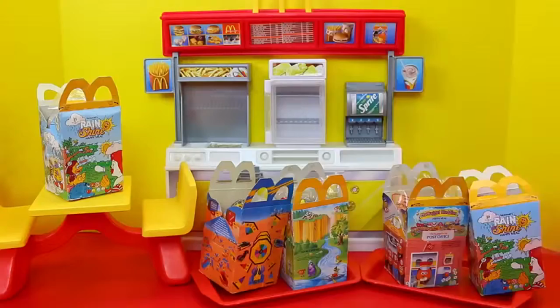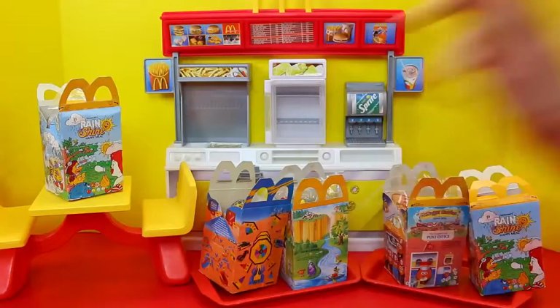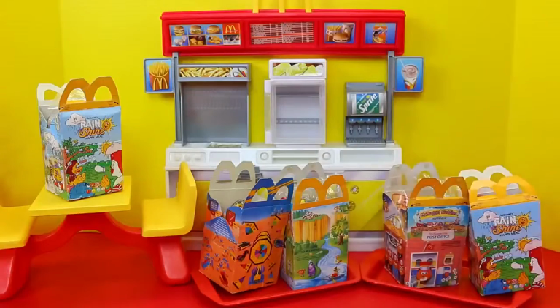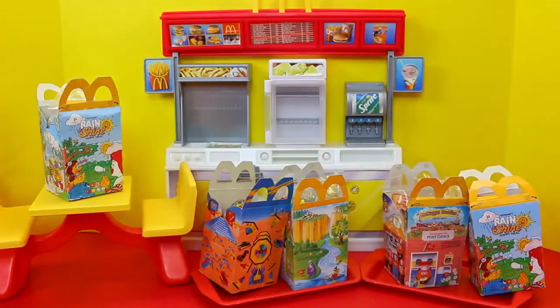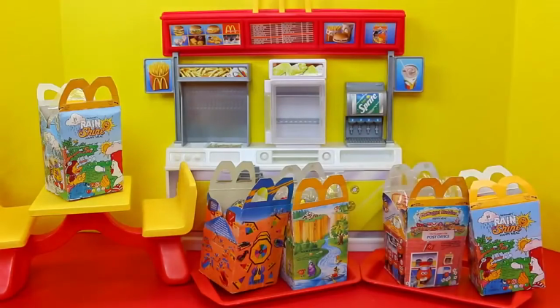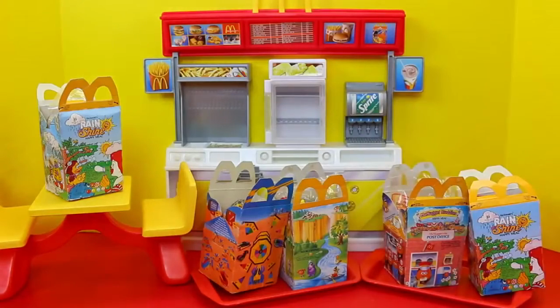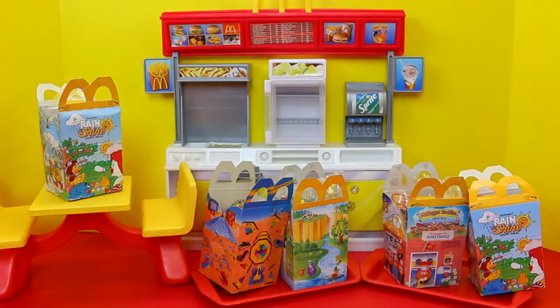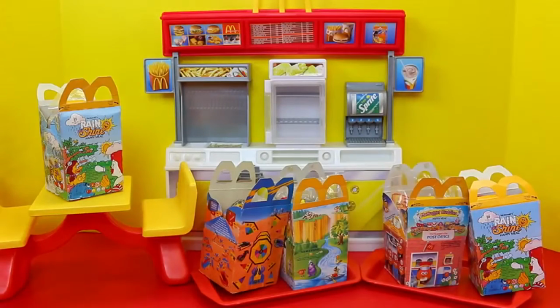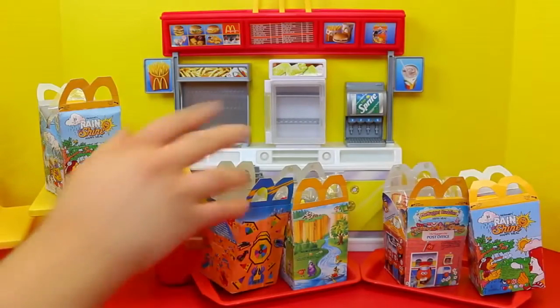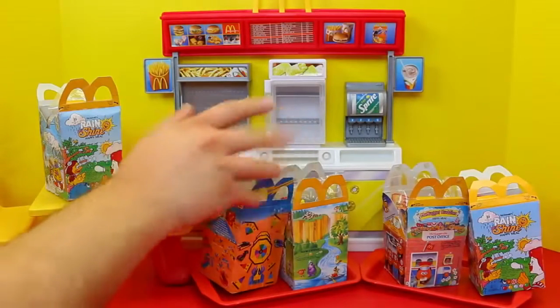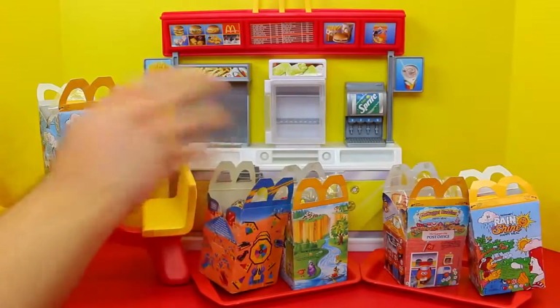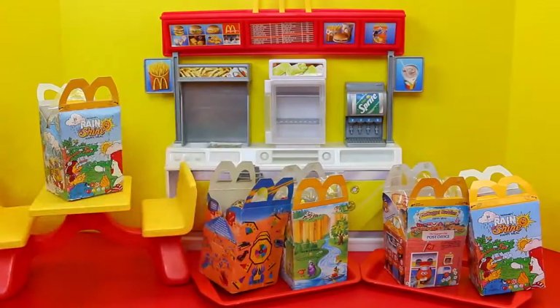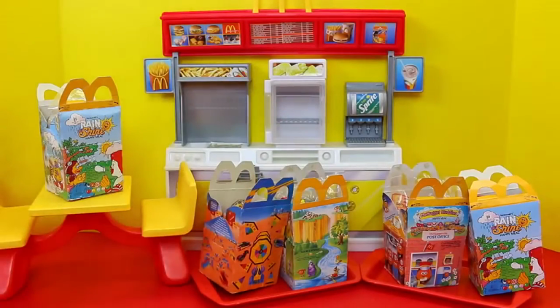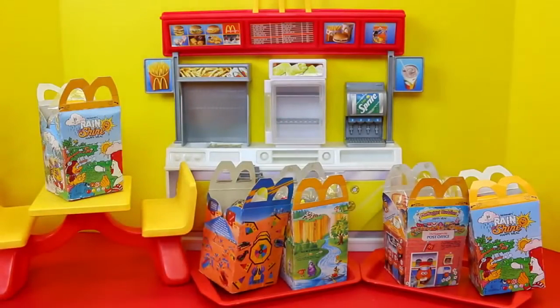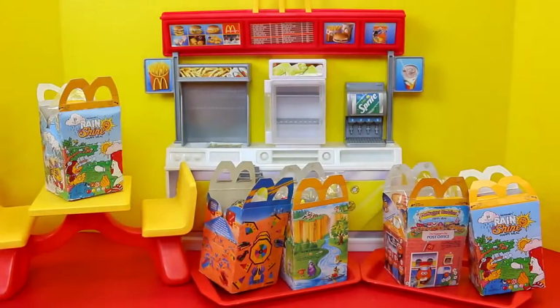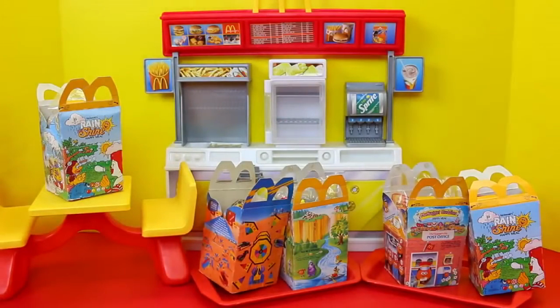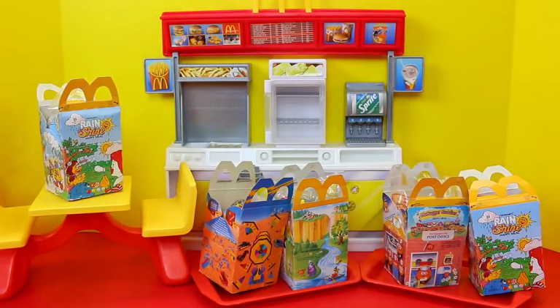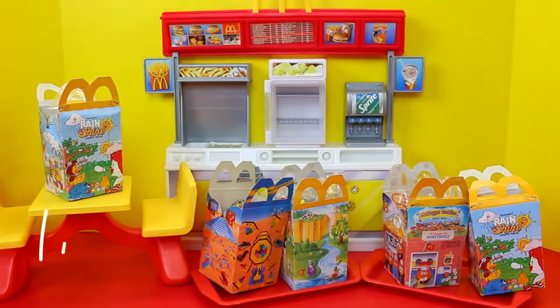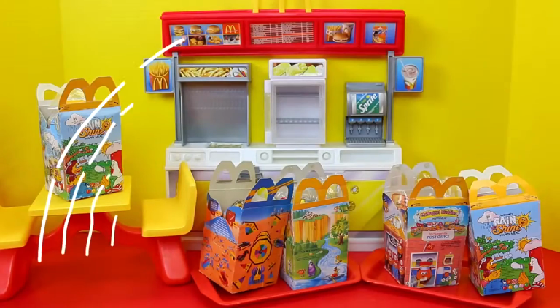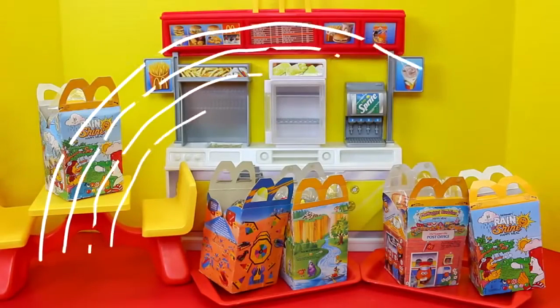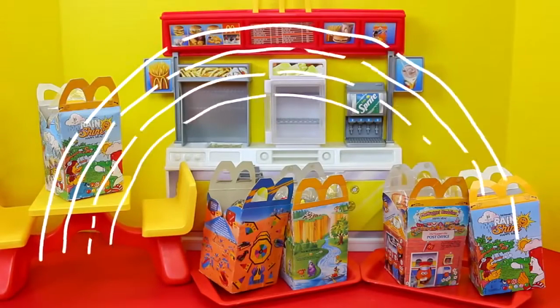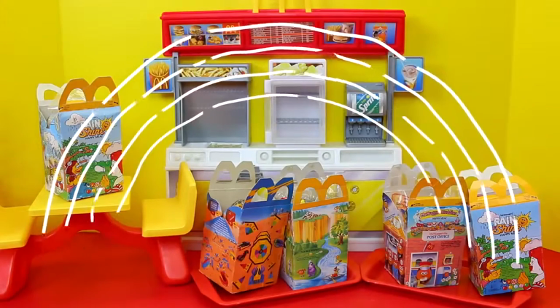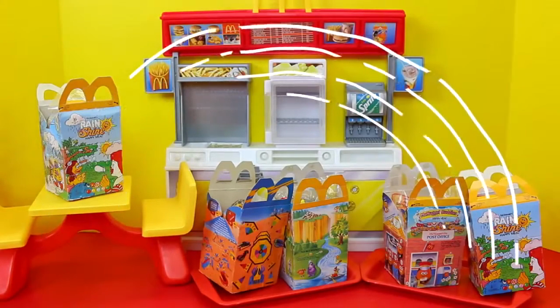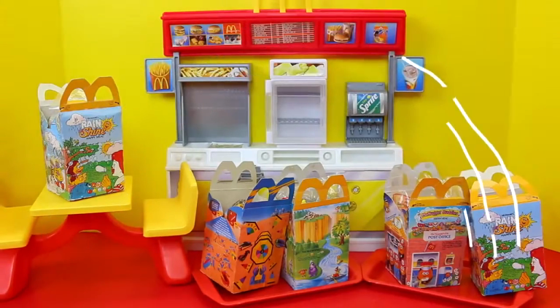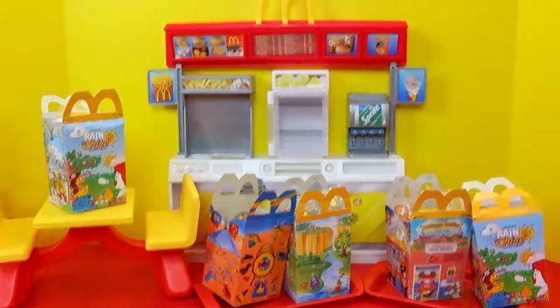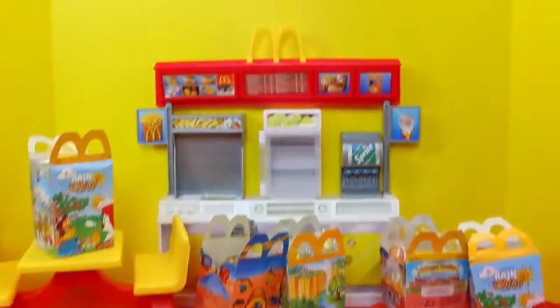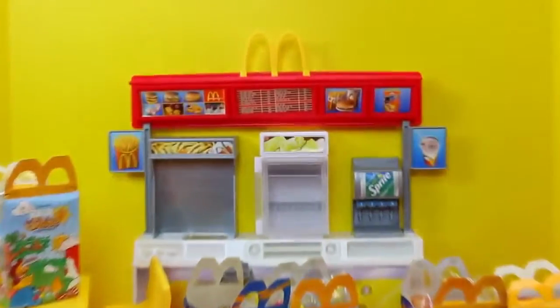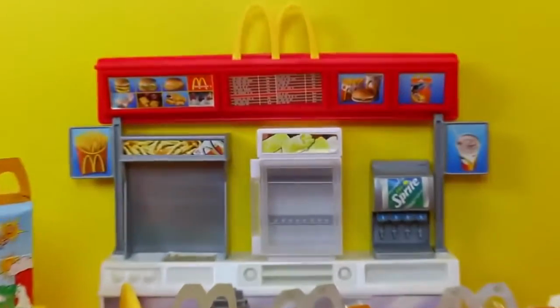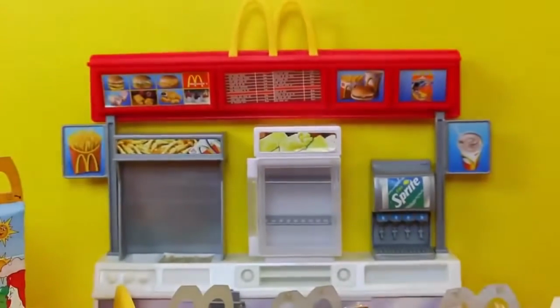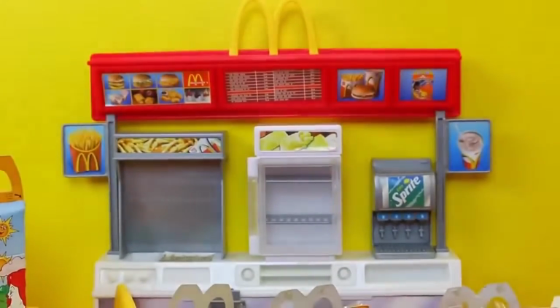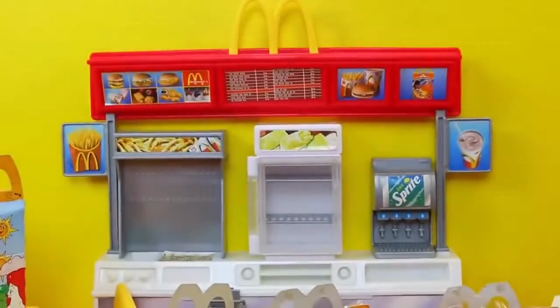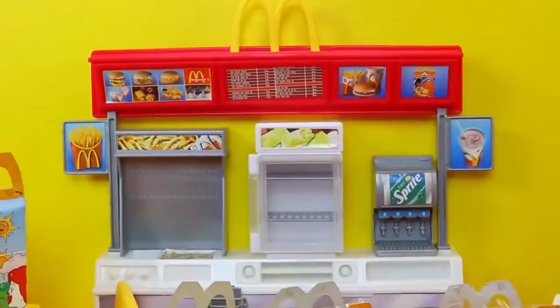Hey everyone! It's Sandra from the Disney Cart Toys Channel, and Spuddy Elson. Today we have a whole bunch of Happy Meal toys from McDonald's. We have our McDonald's Barbies.